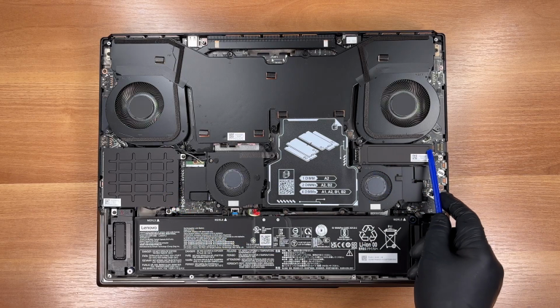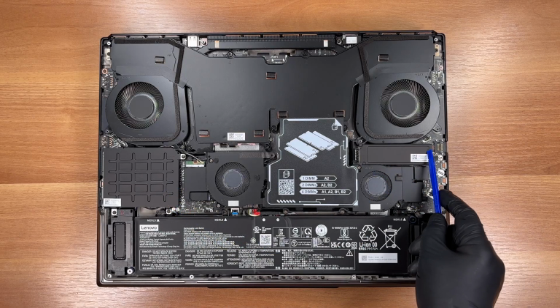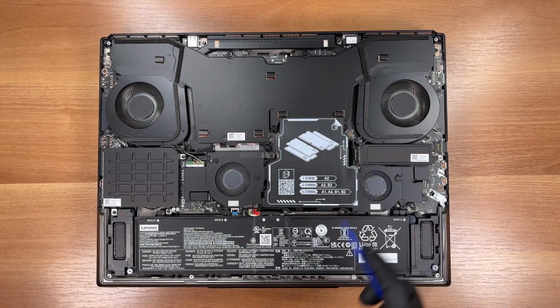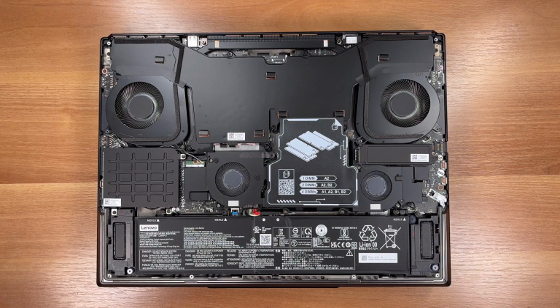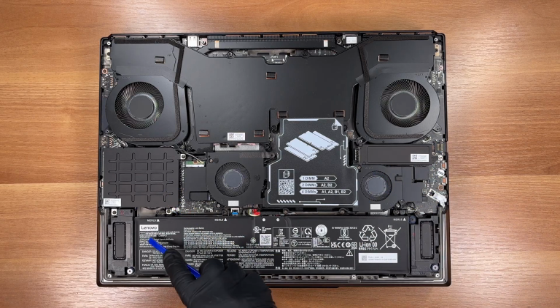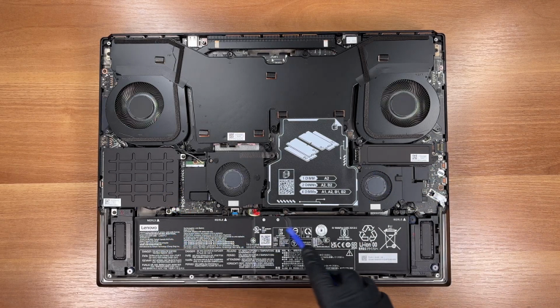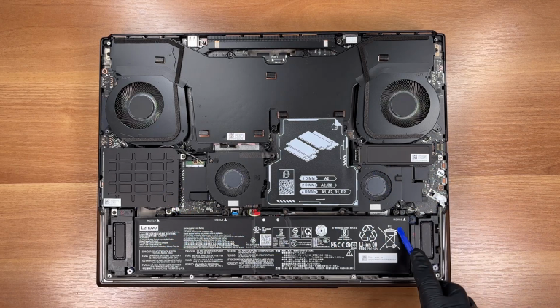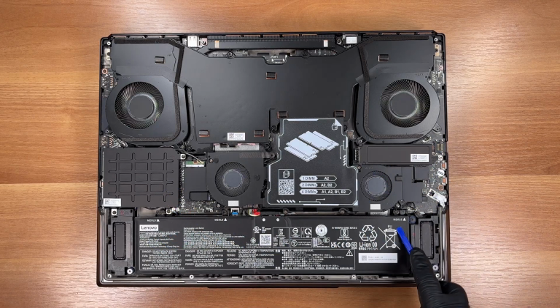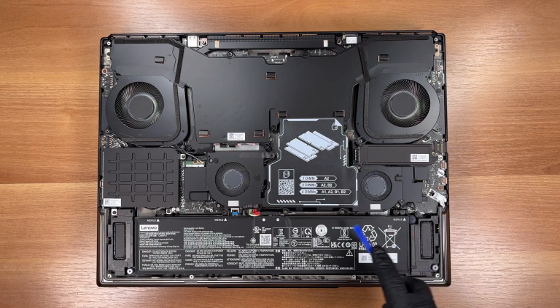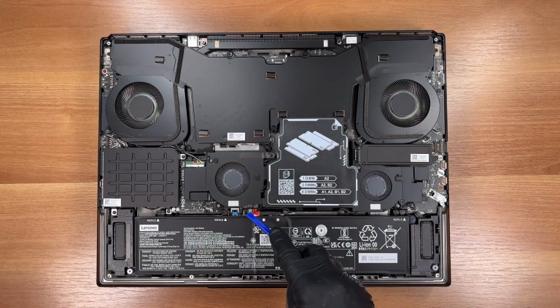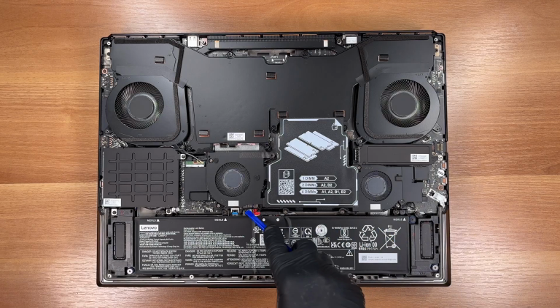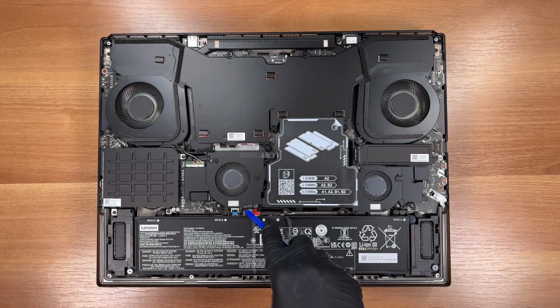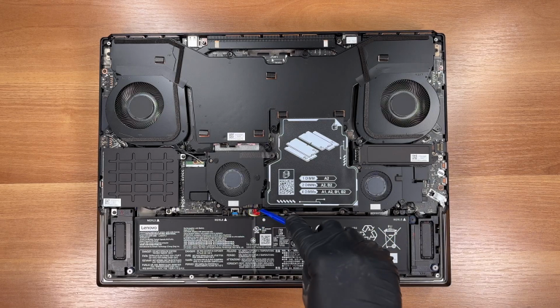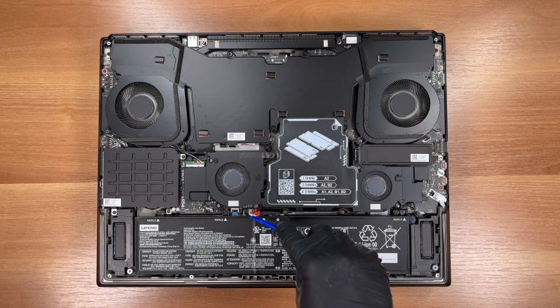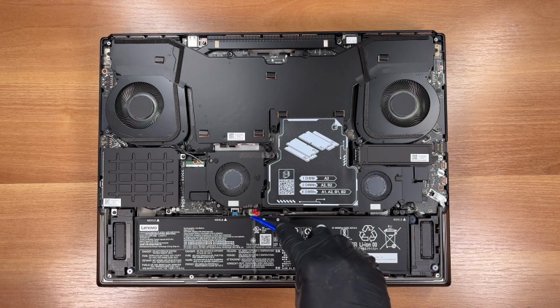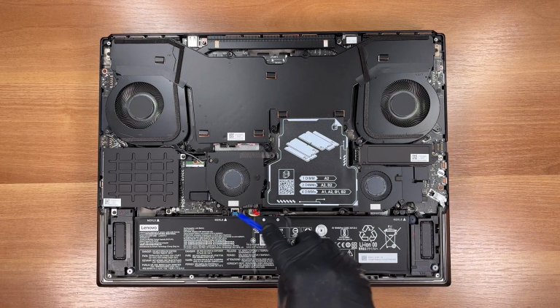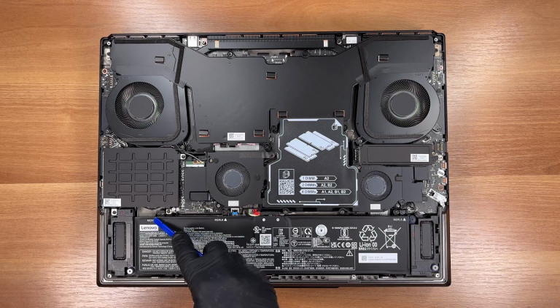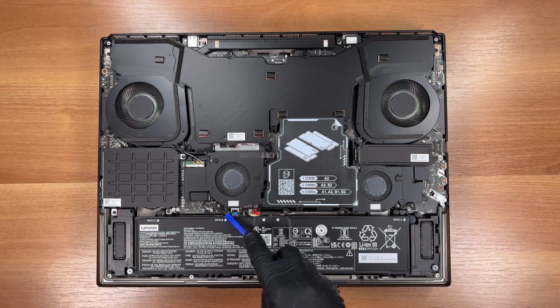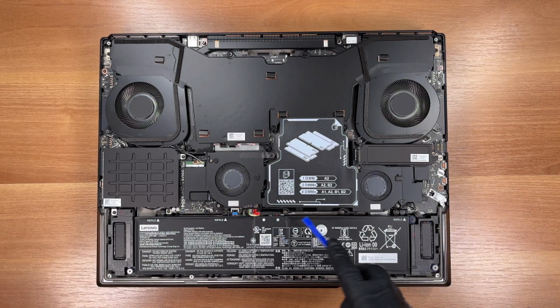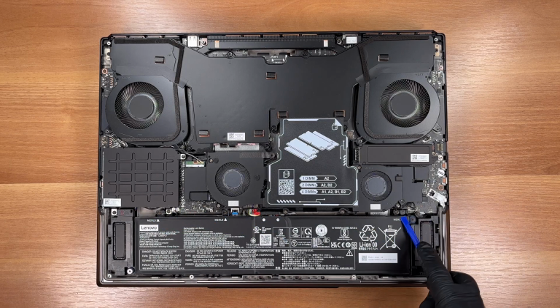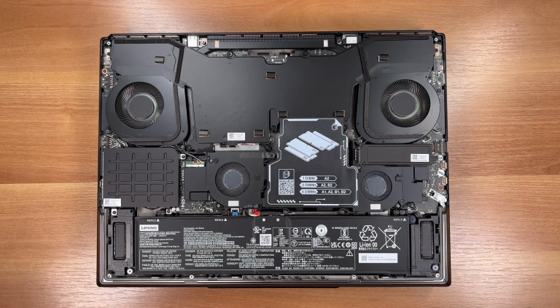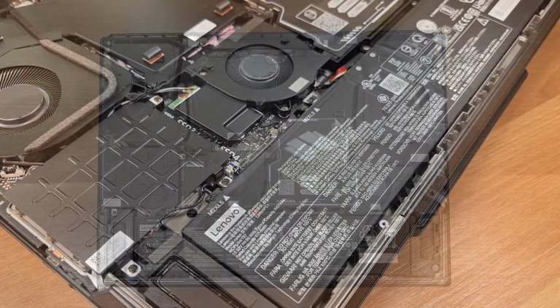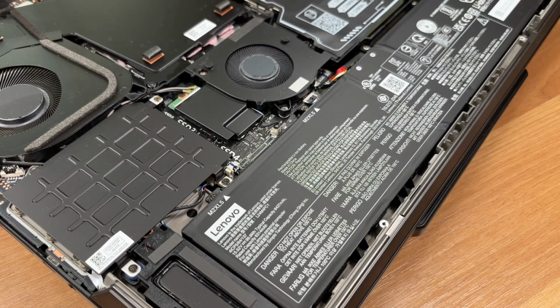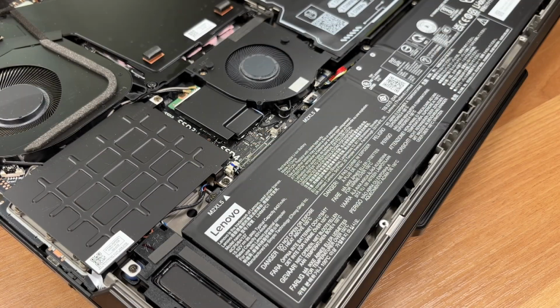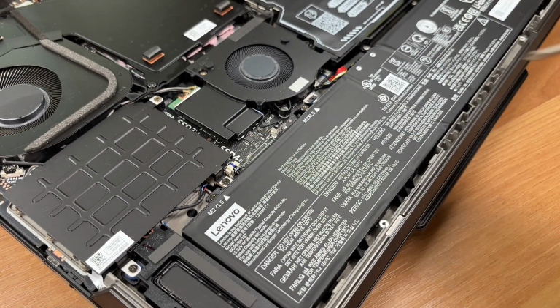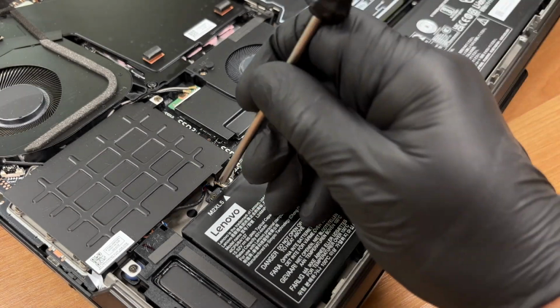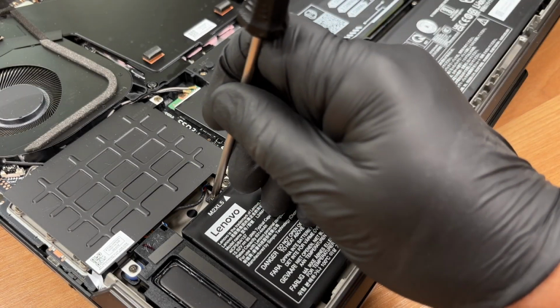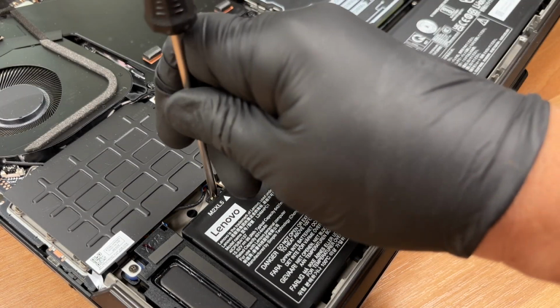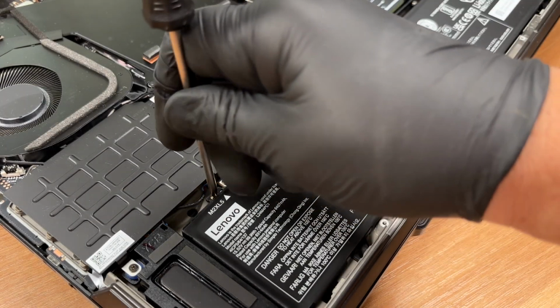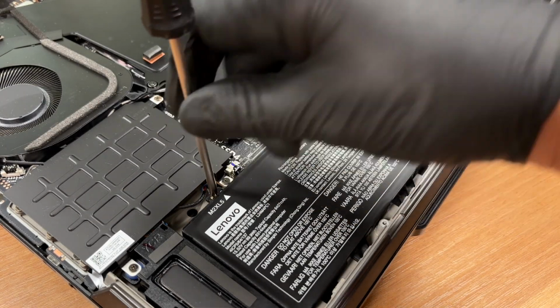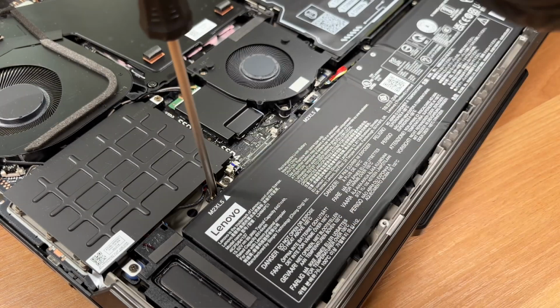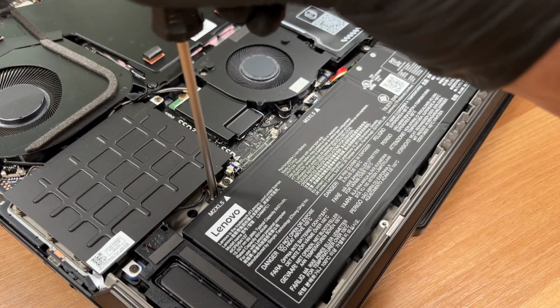For best dual-channel performance, populate matched sticks in A2 and B2. Before touching the SSDs, disconnect the battery. Unplug the battery connector and remove its screws. This unit carries a 99.9Wh pack.